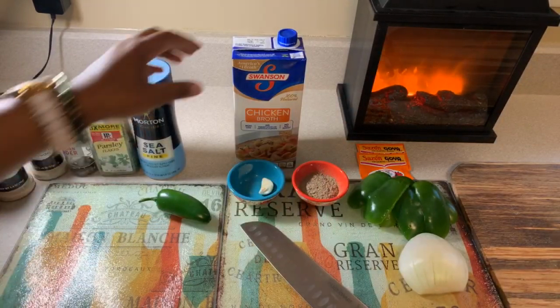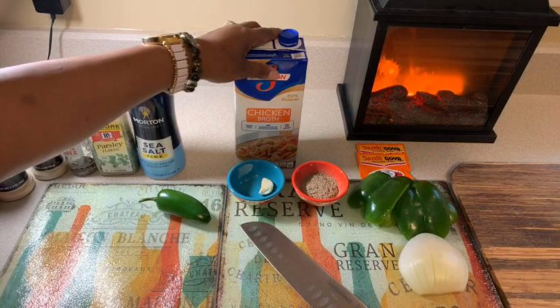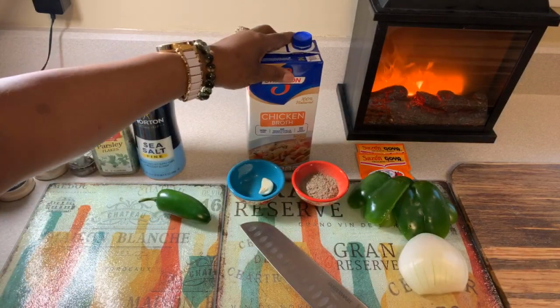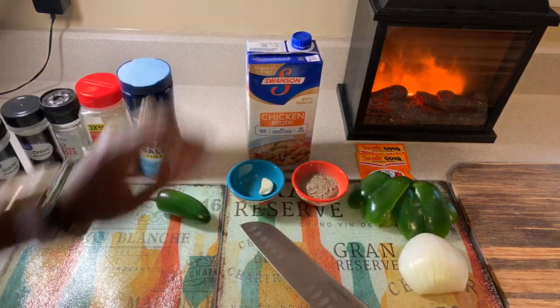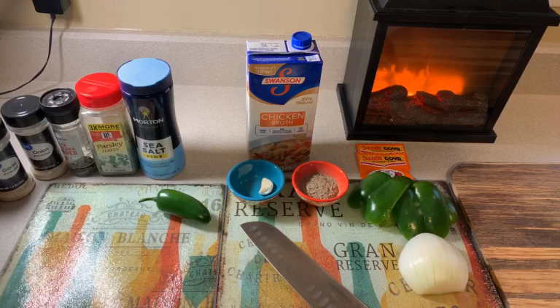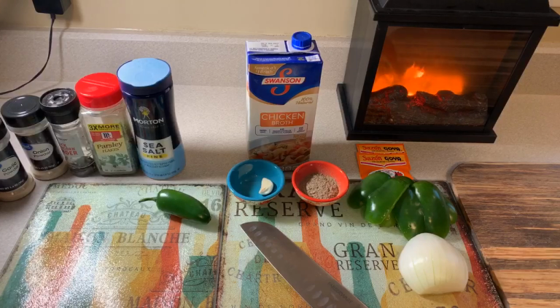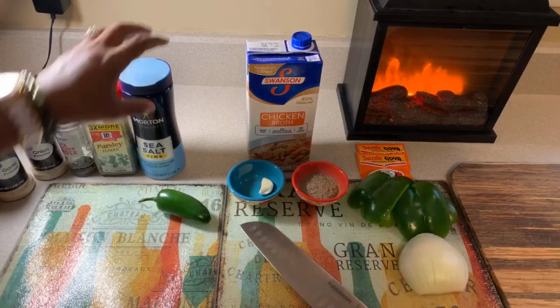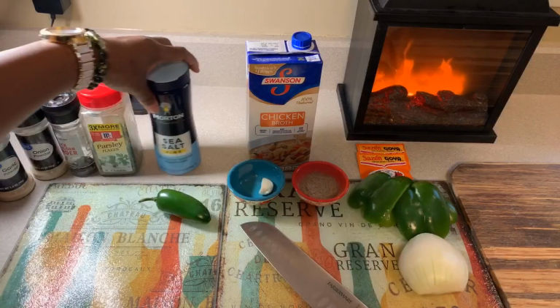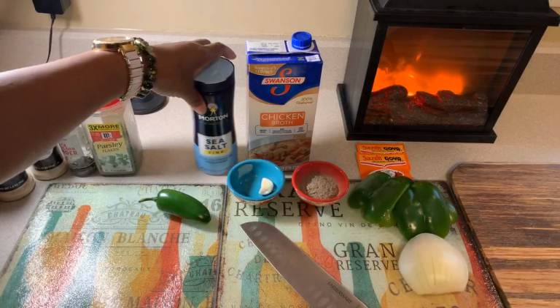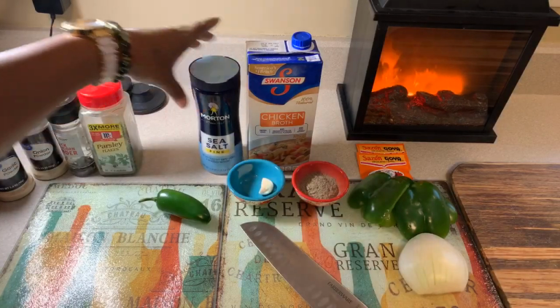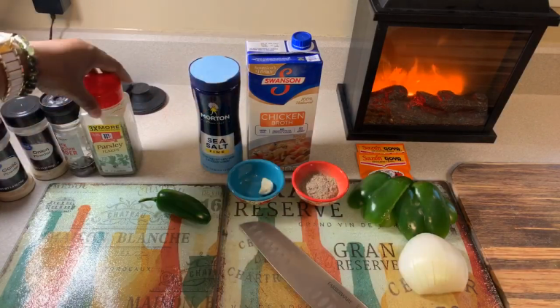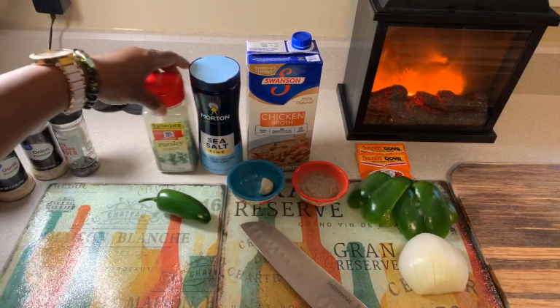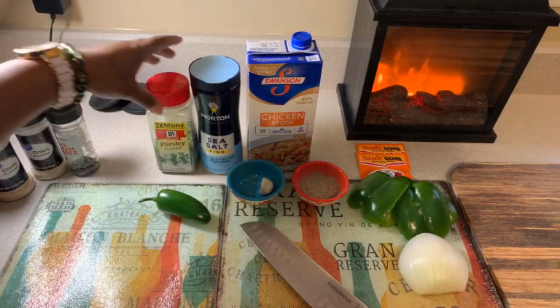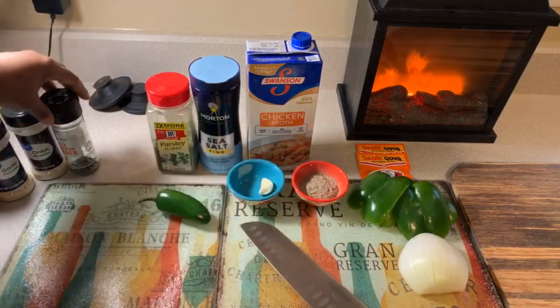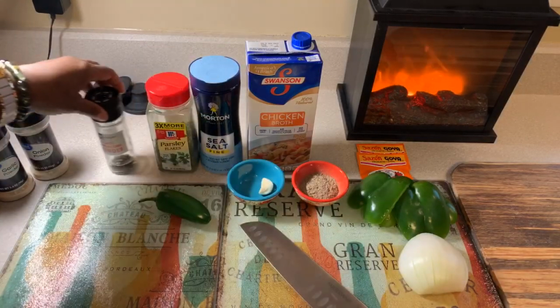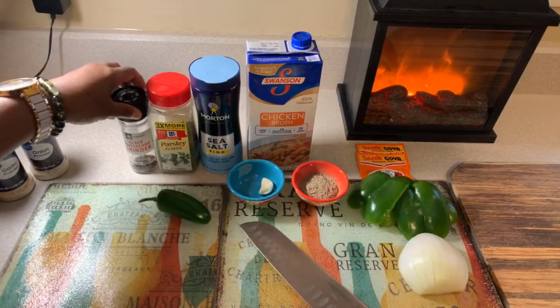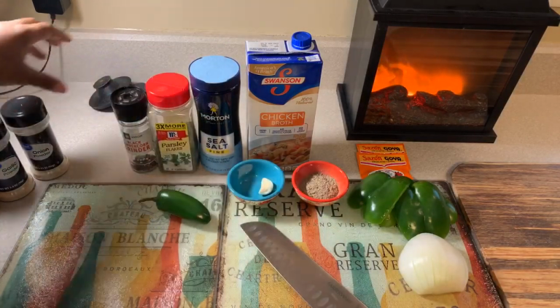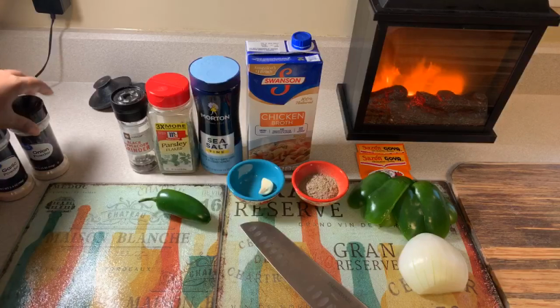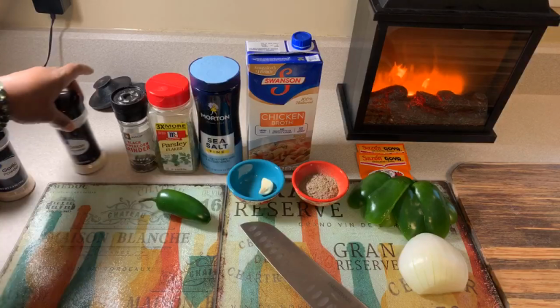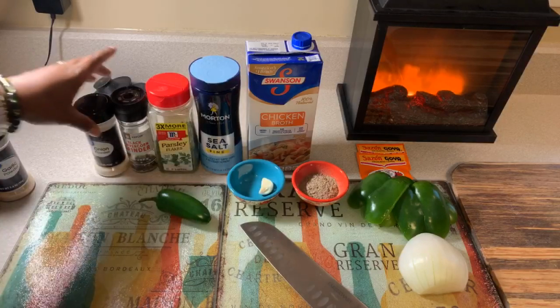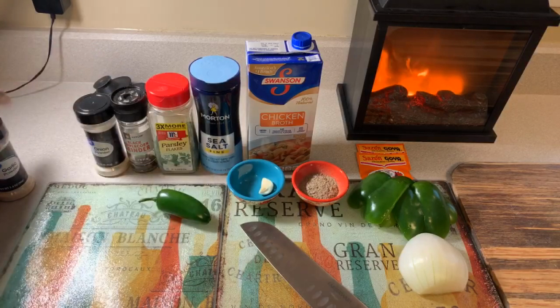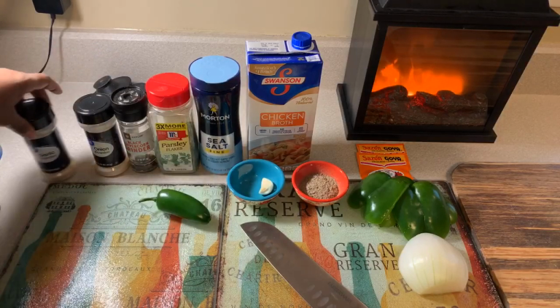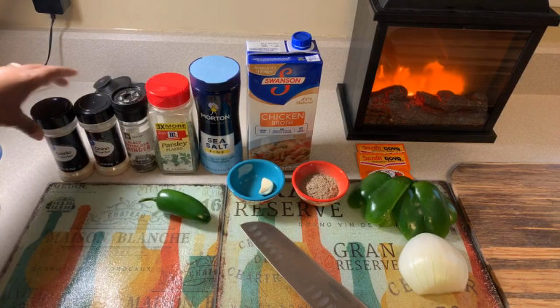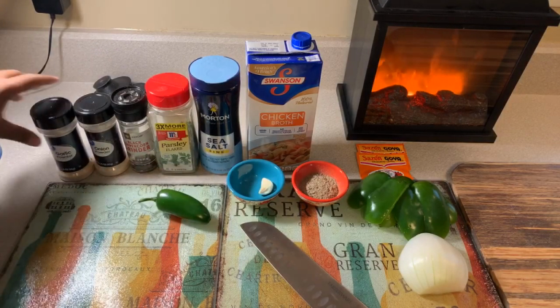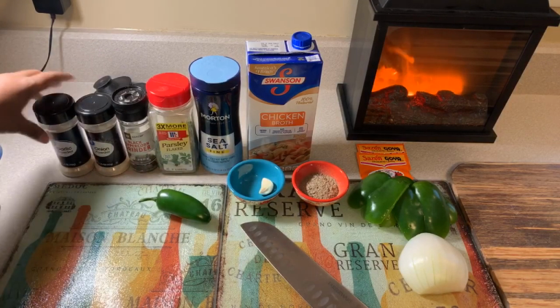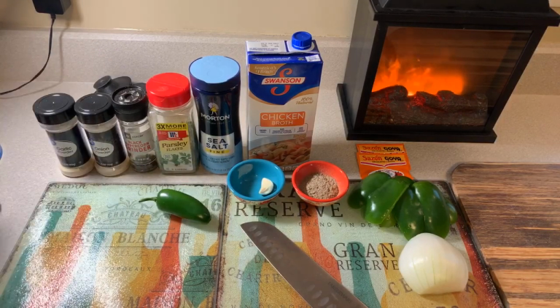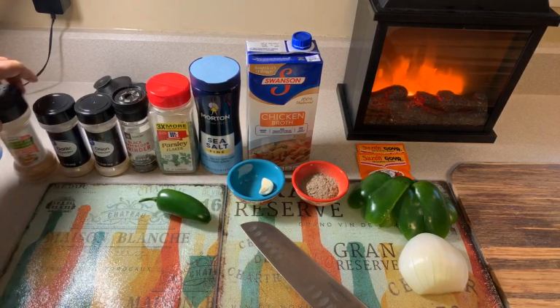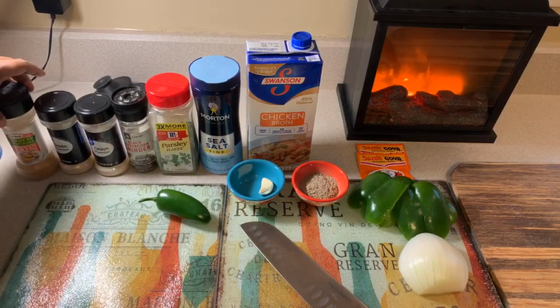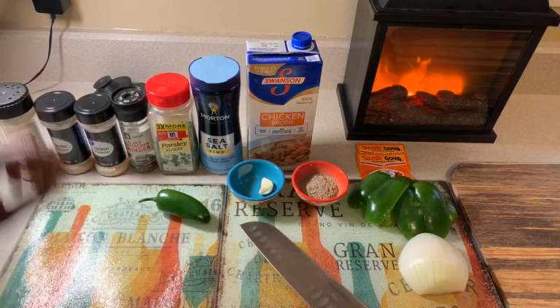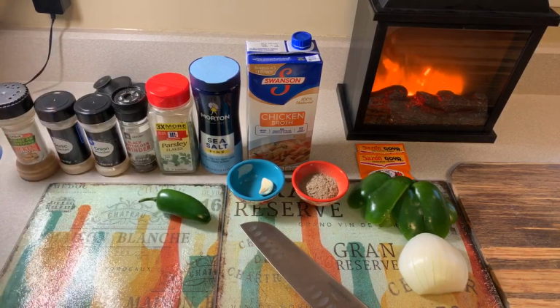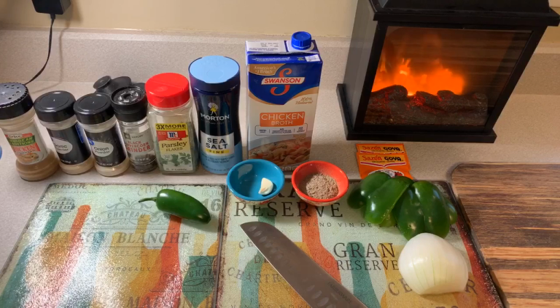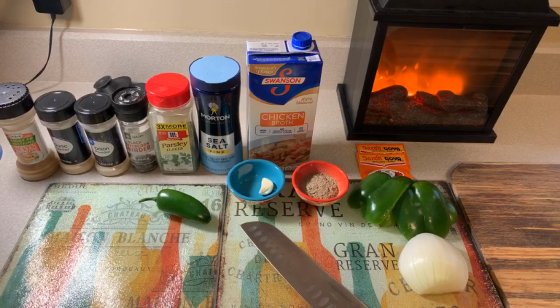You're also going to need a little bit of chicken broth, as well as sea salt, parsley flakes, cracked black pepper, onion powder, garlic powder, and of course some chicken seasoning.